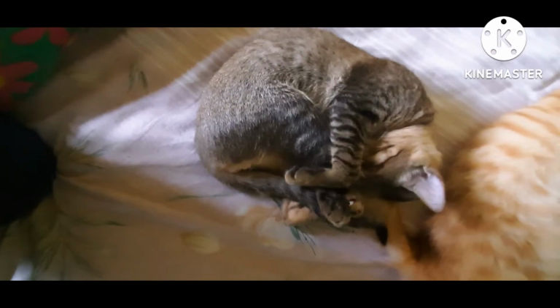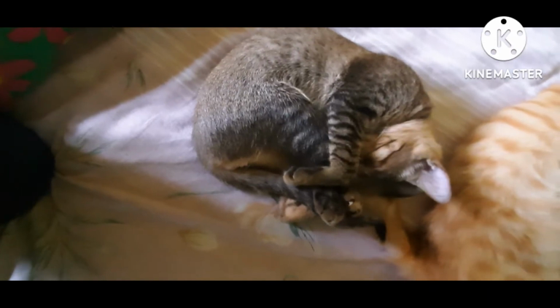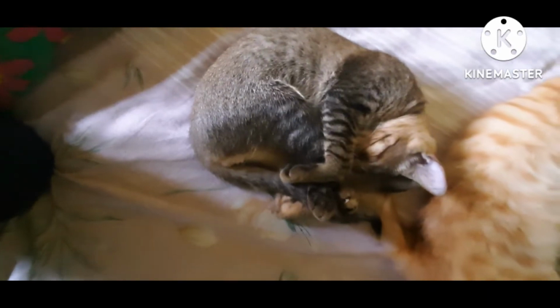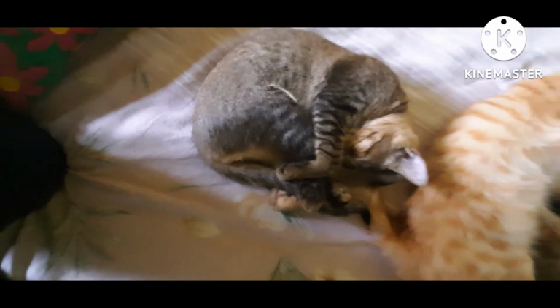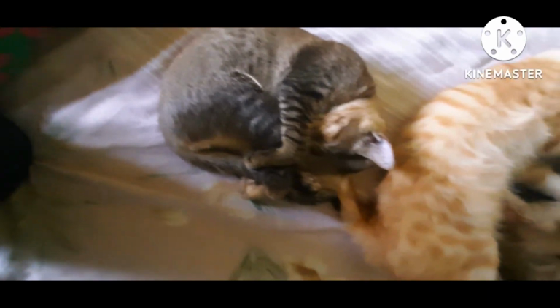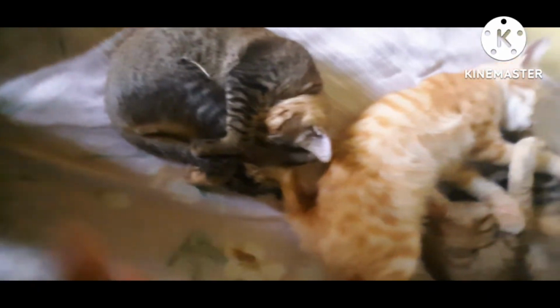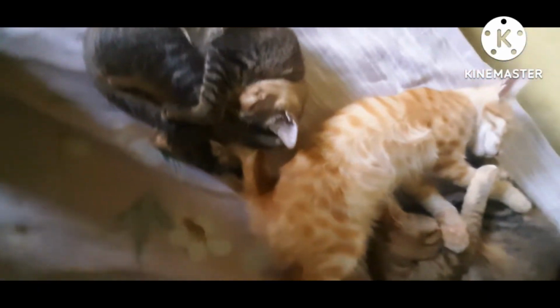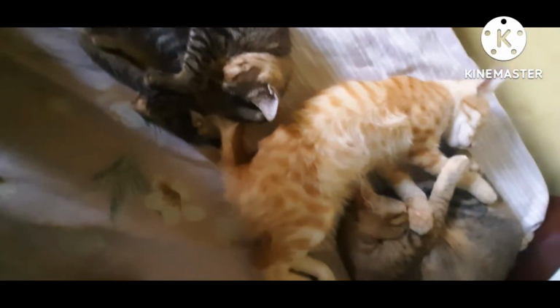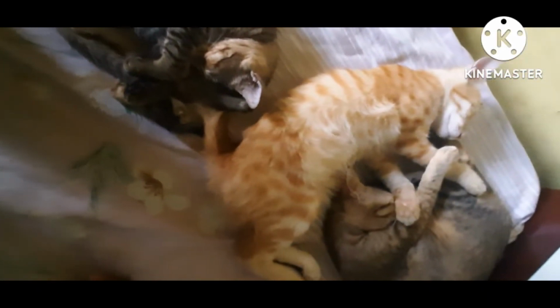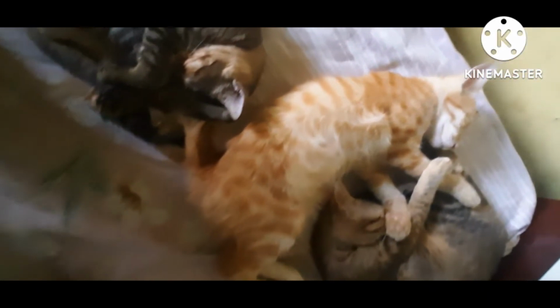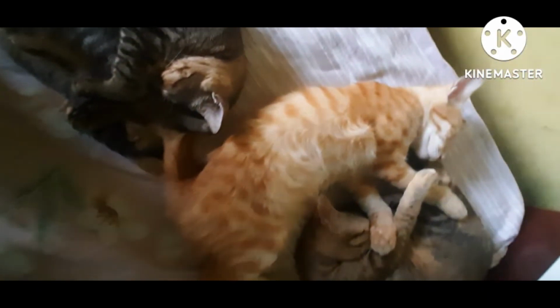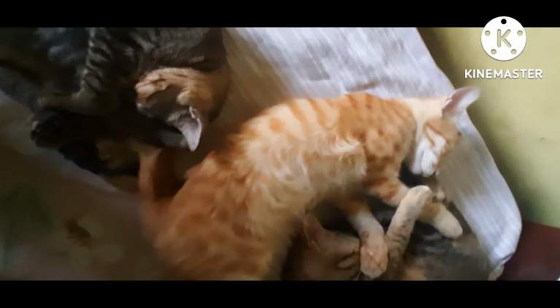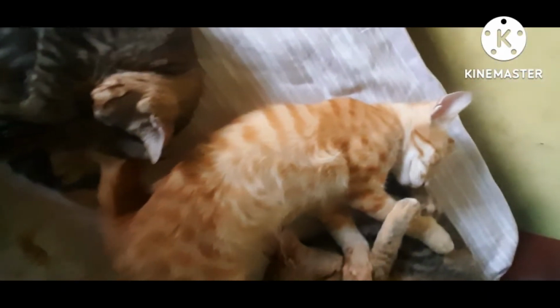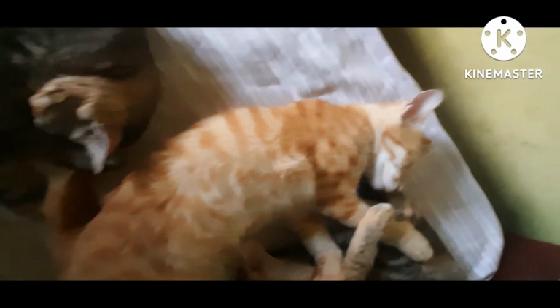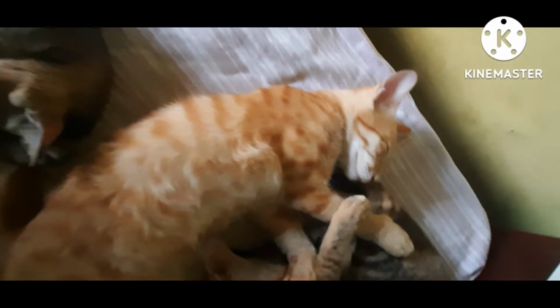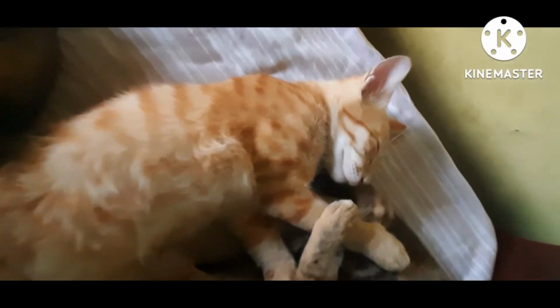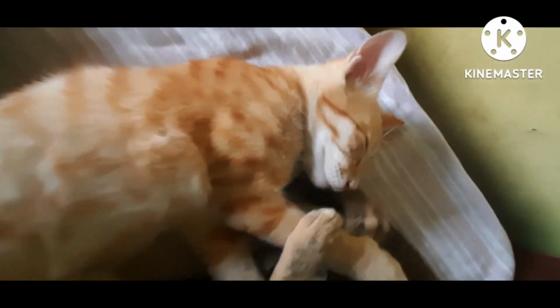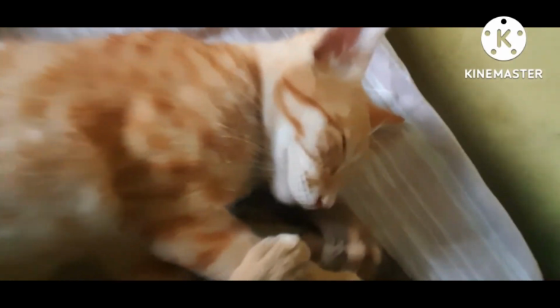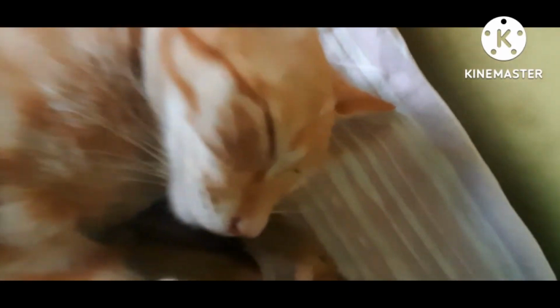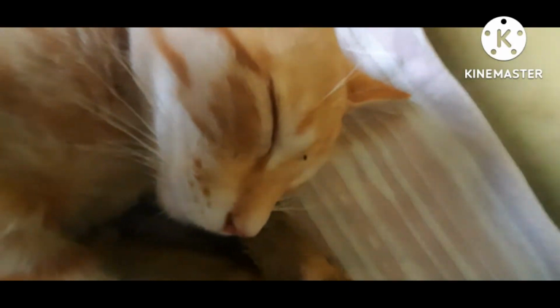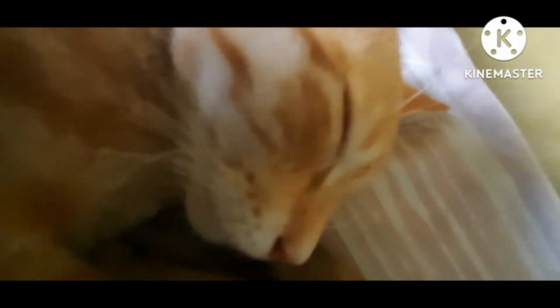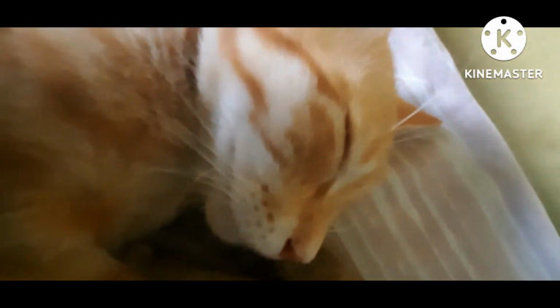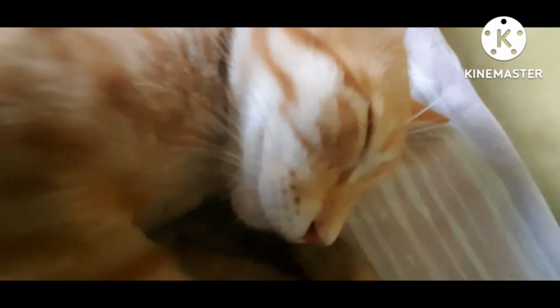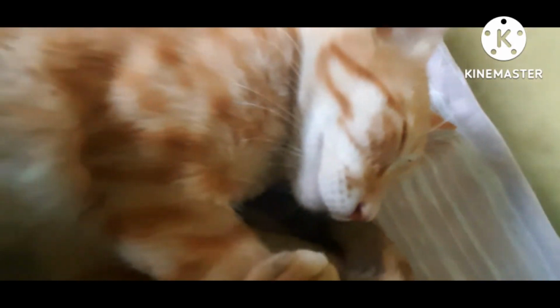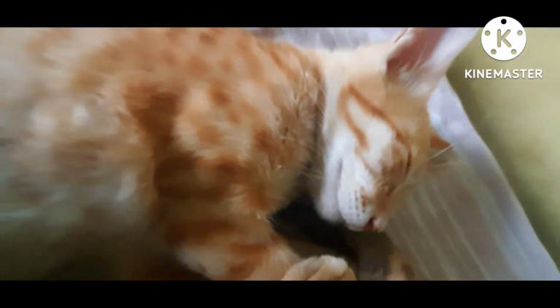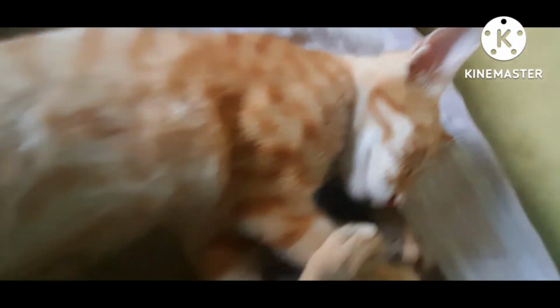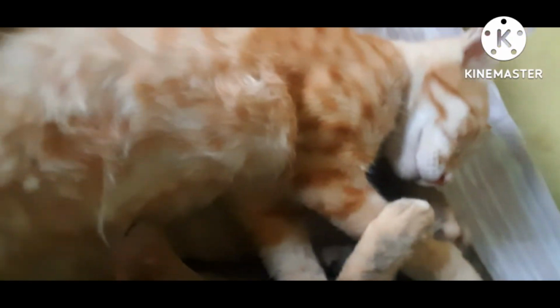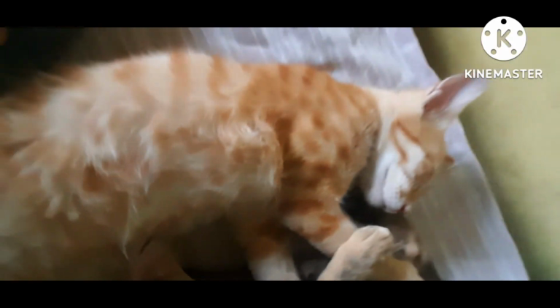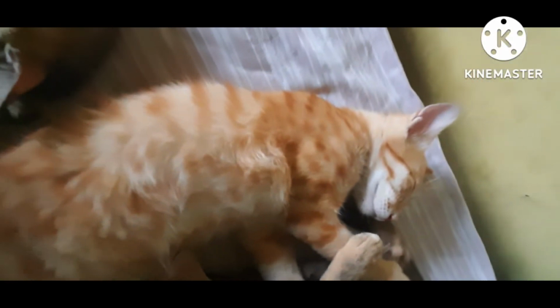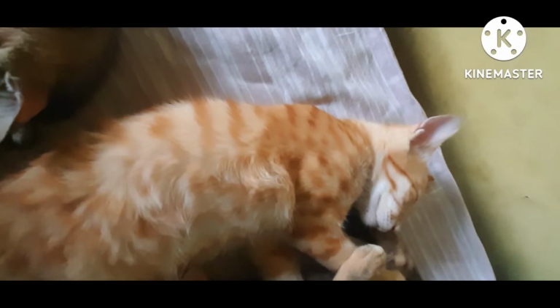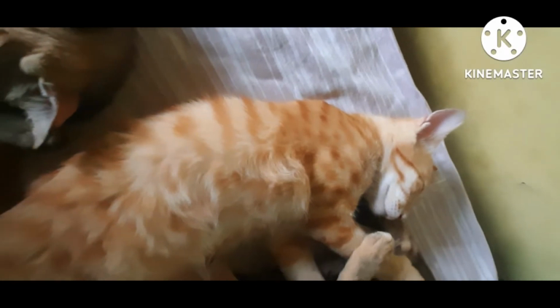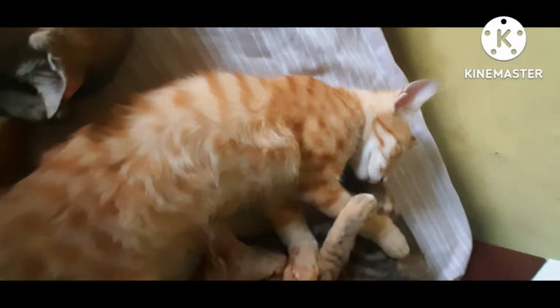The second cat, you can see that he is brown in color and a very beautiful cat. He is sleeping like this because he is in deep sleep — sleeping very nicely with no worry.